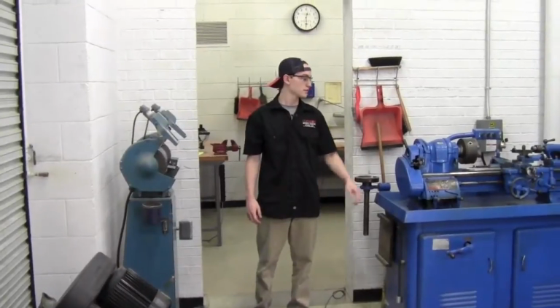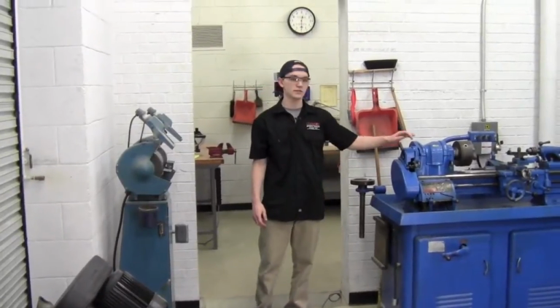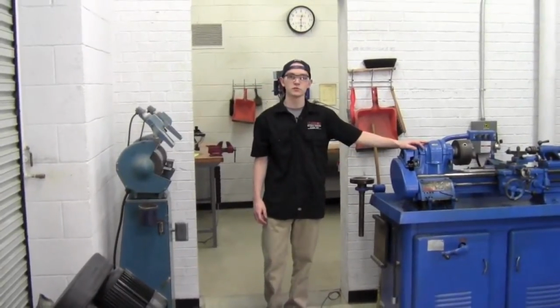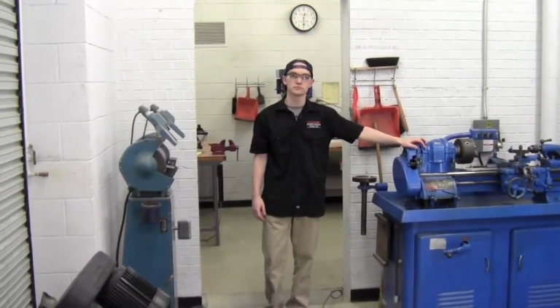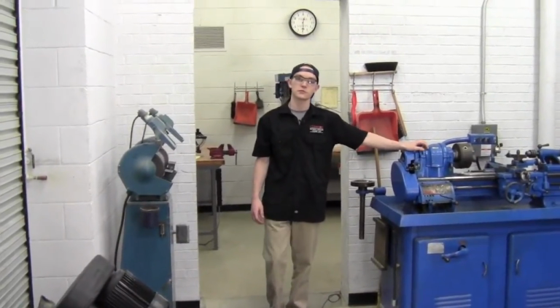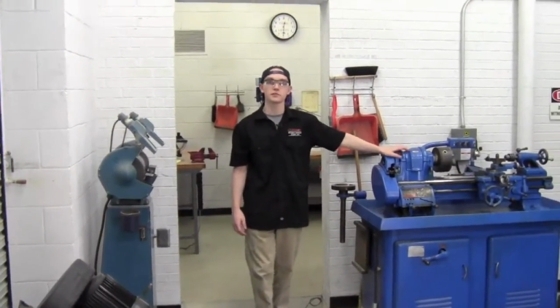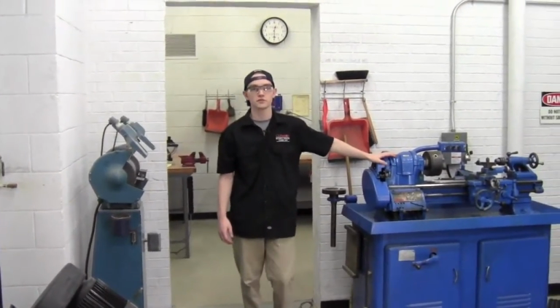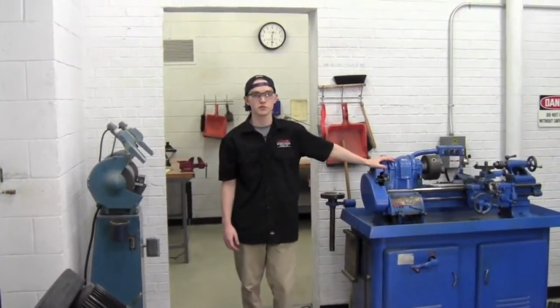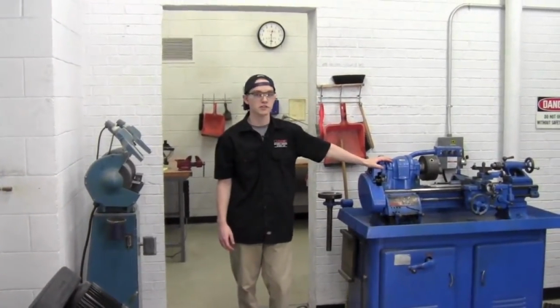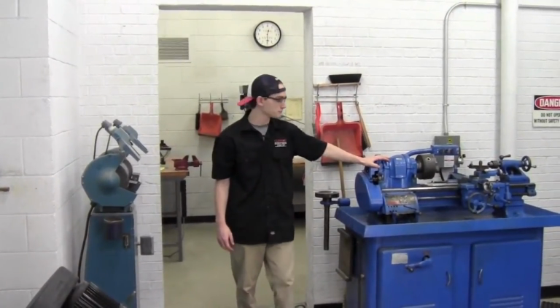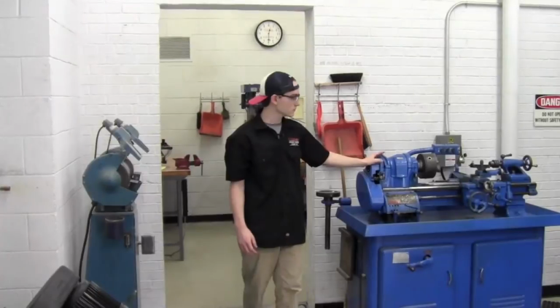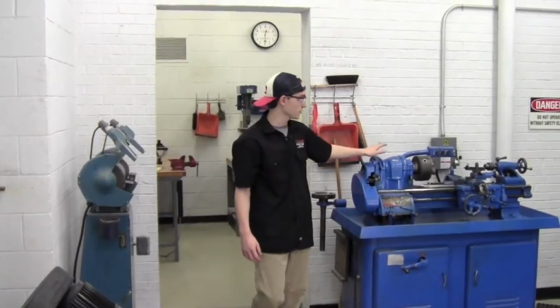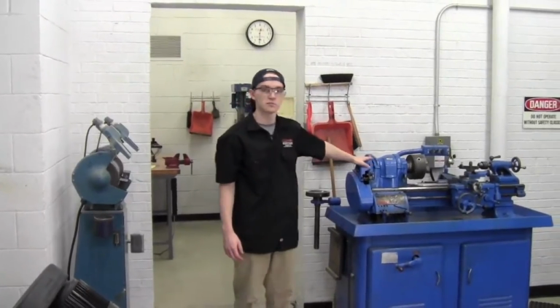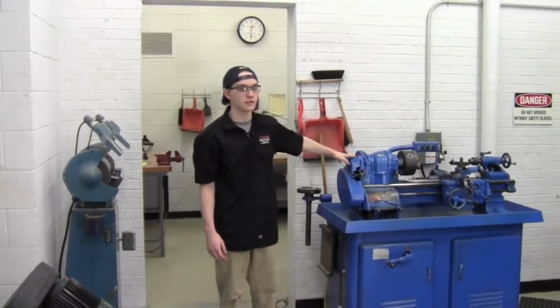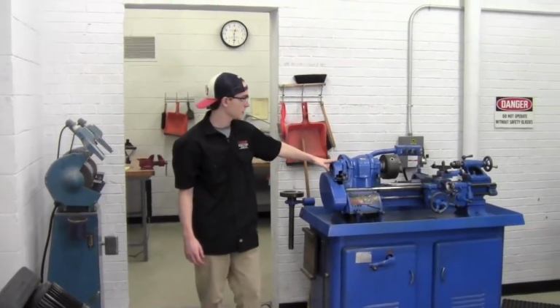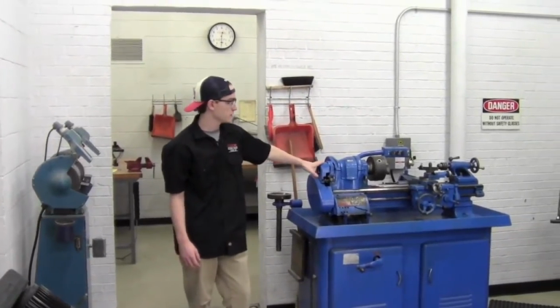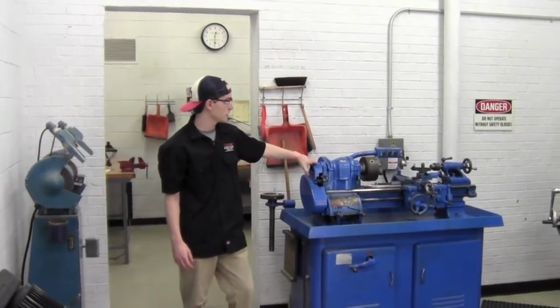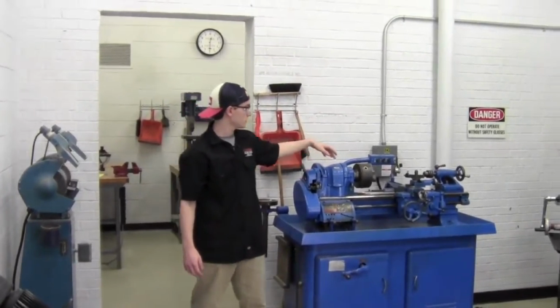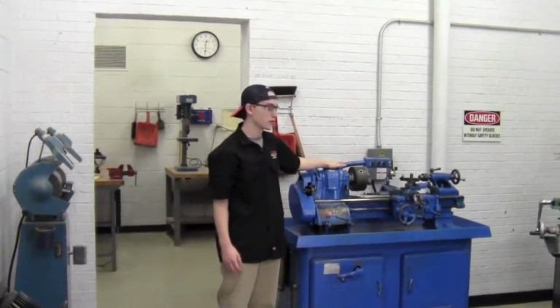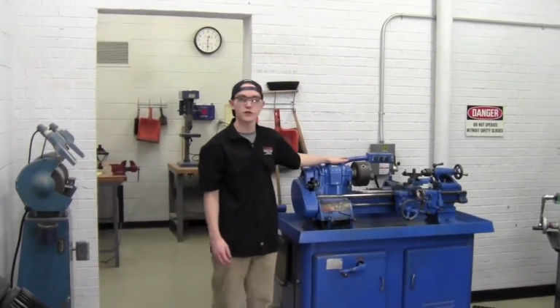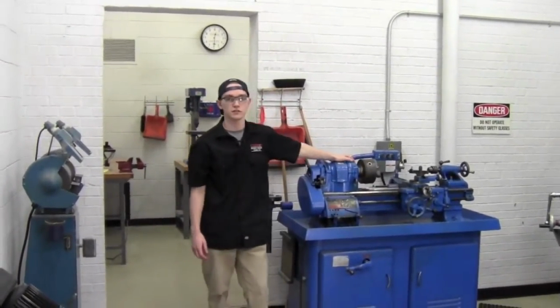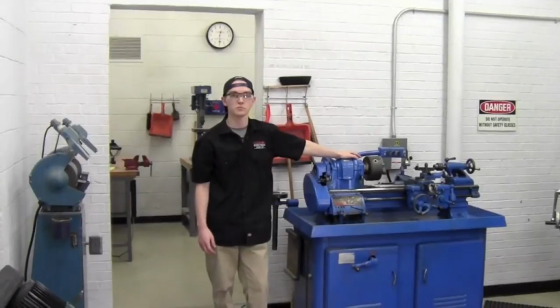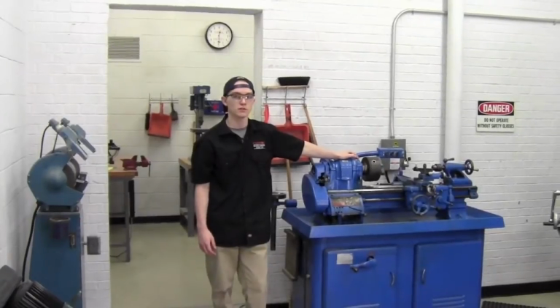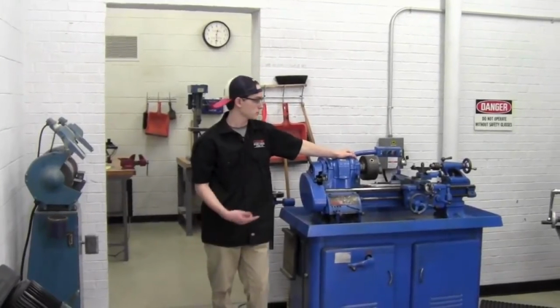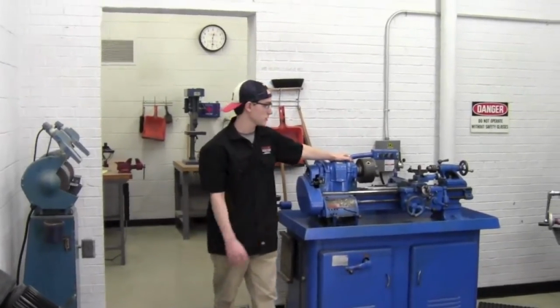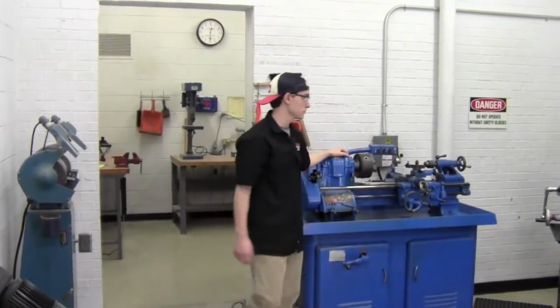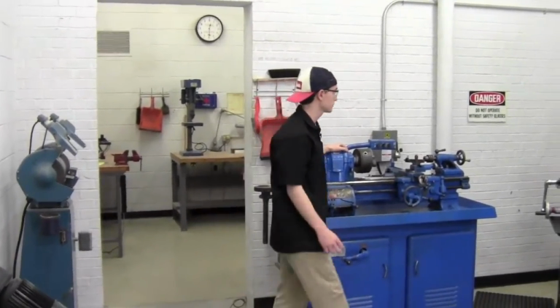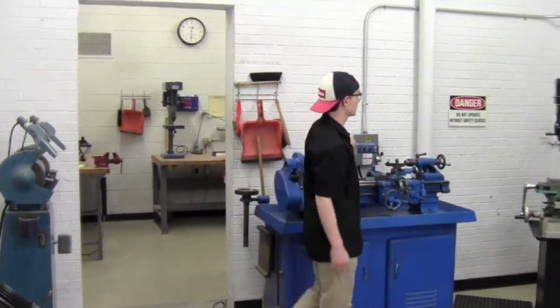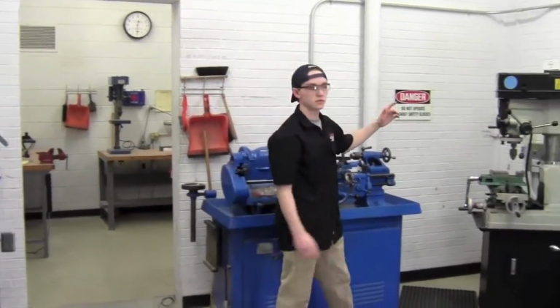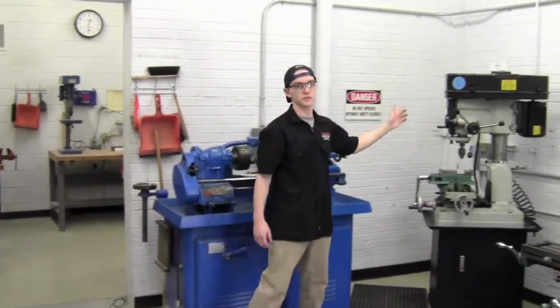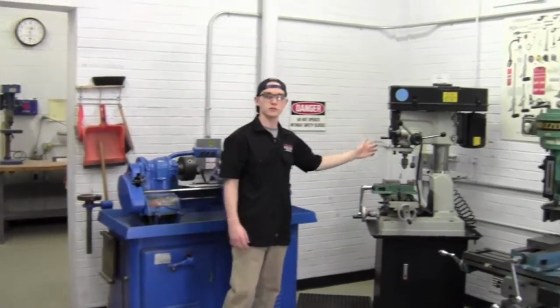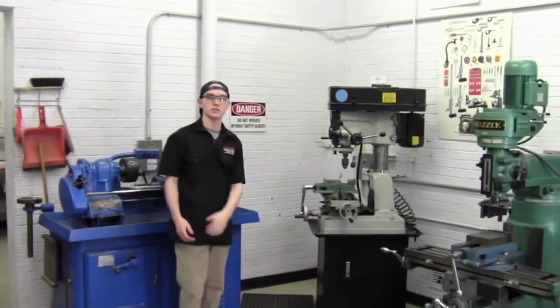This is the blue room, where you'll be completing most of your blue certification. To my left is the small lathe — if you need to do any turning or facing on small parts, this is the machine you'll use. In this corner is the milling and drilling machine, used if you're working on any wood or plastics.